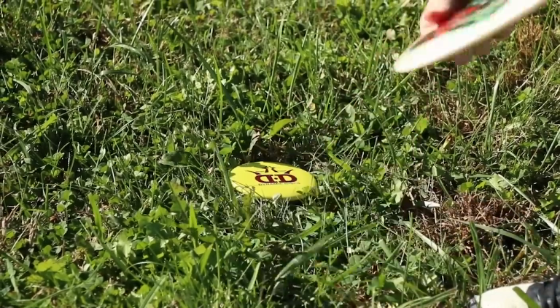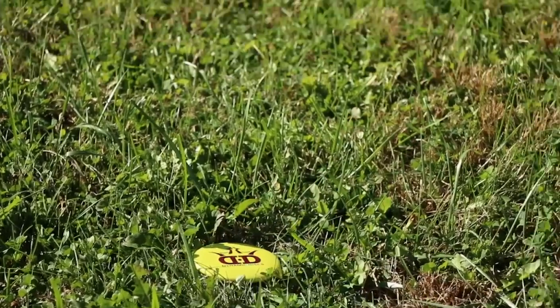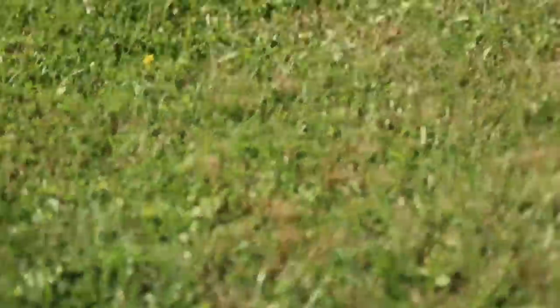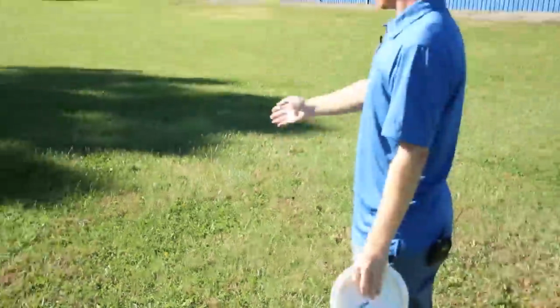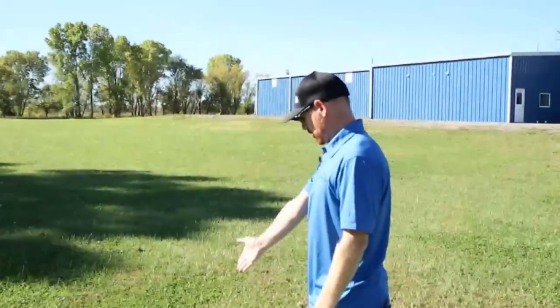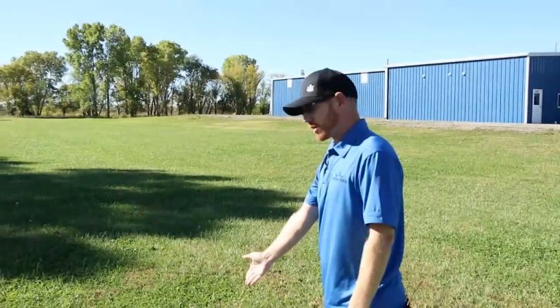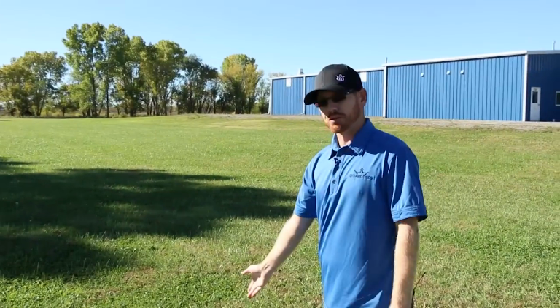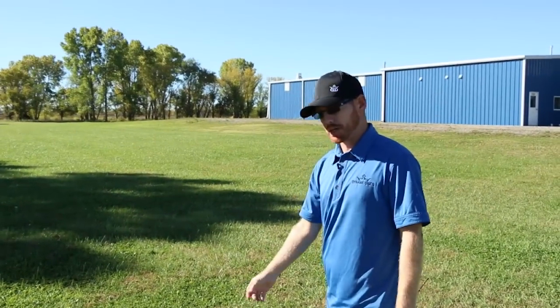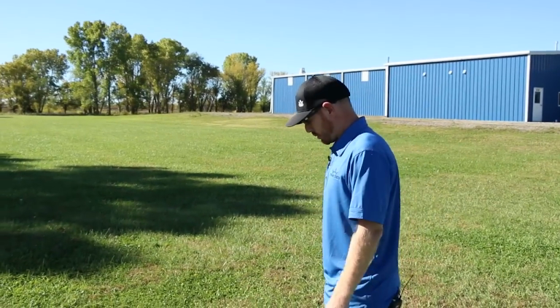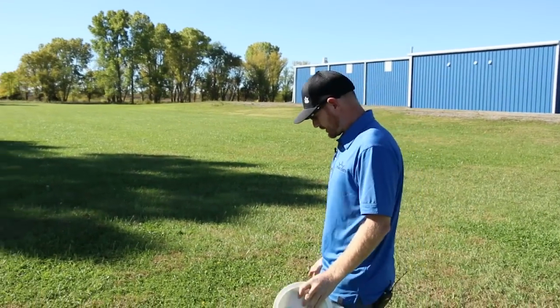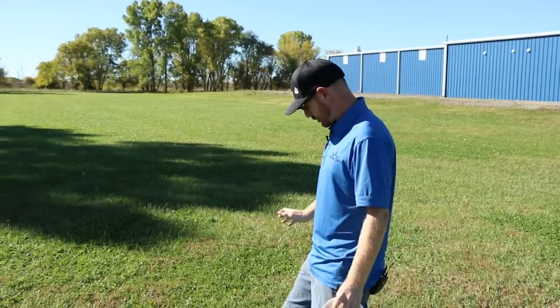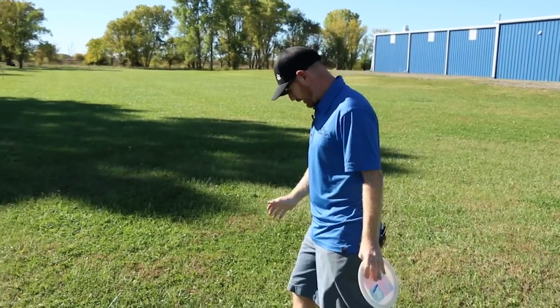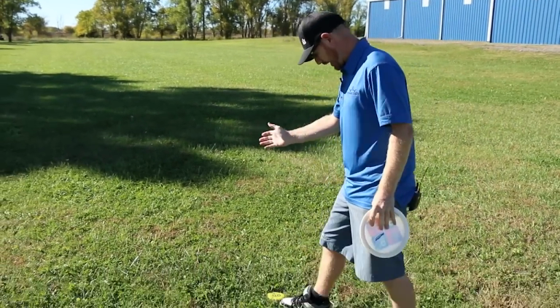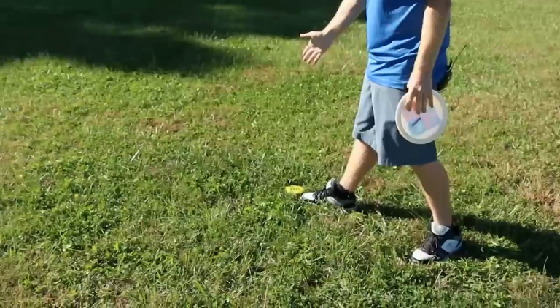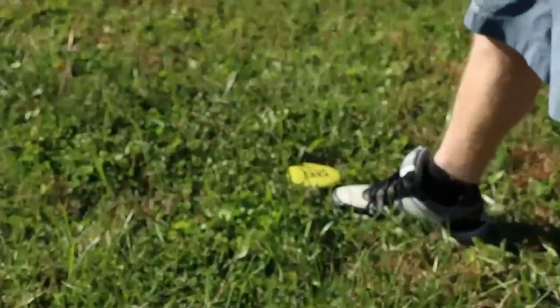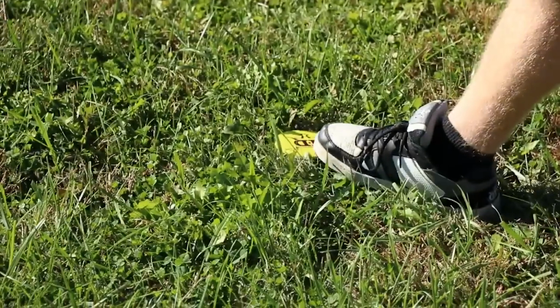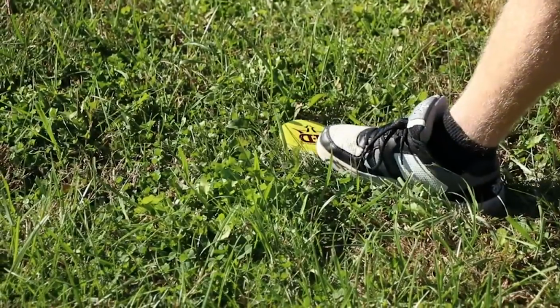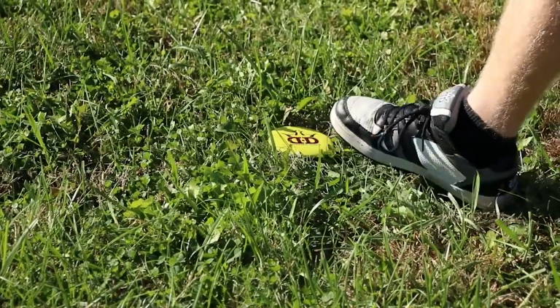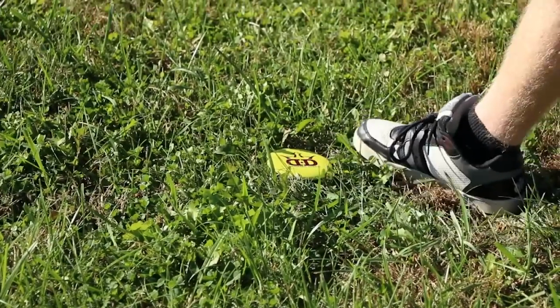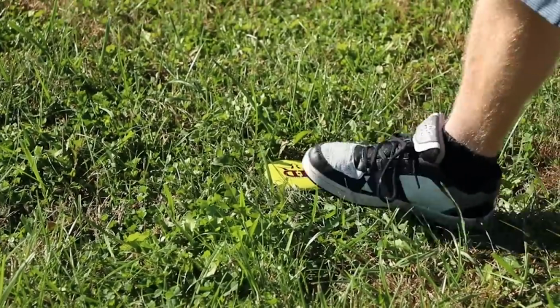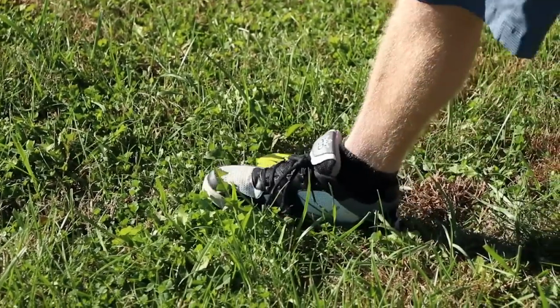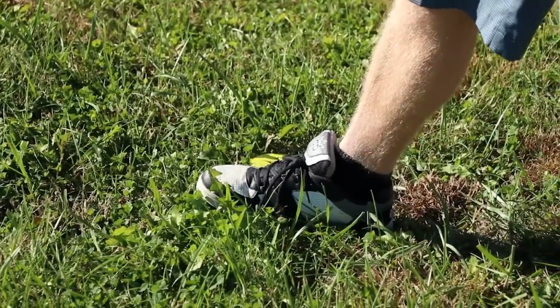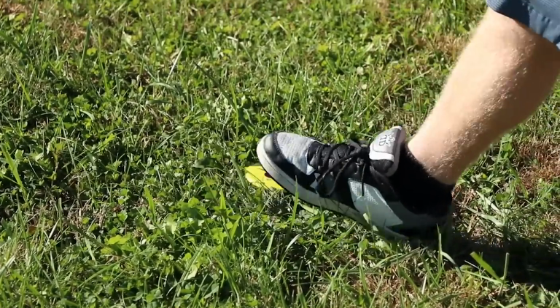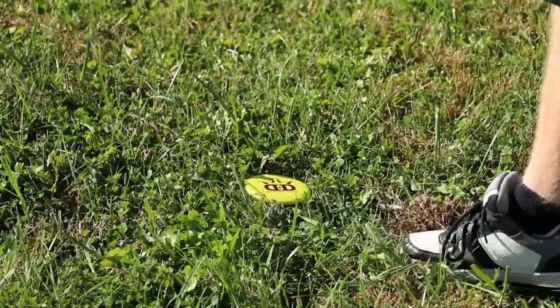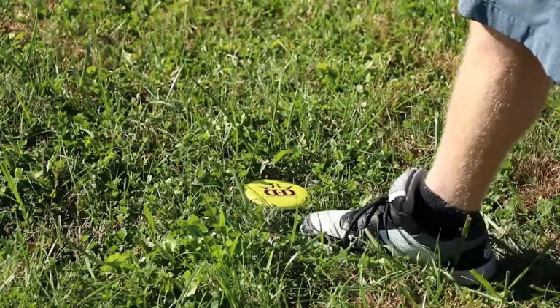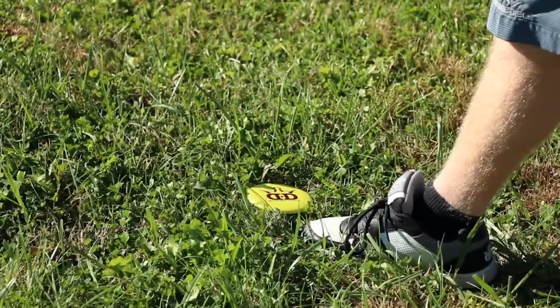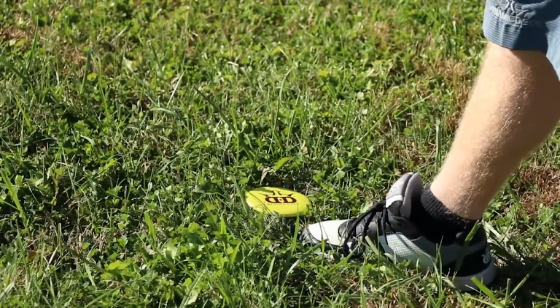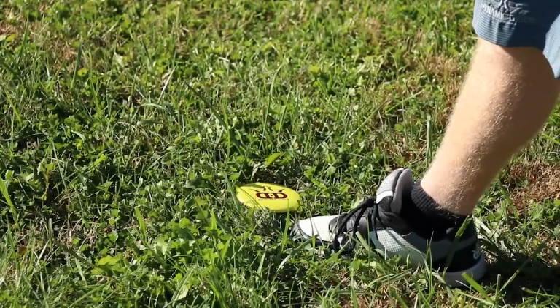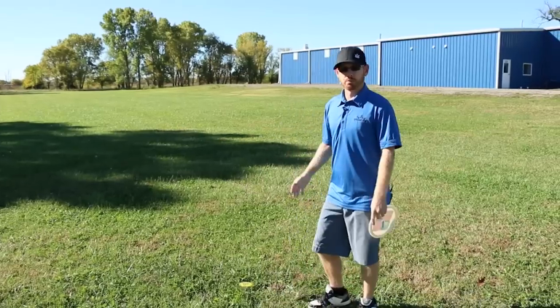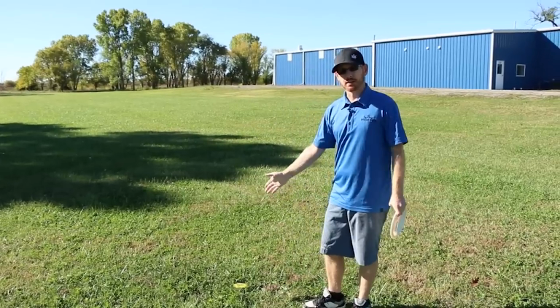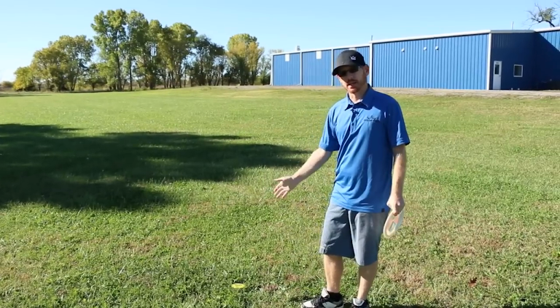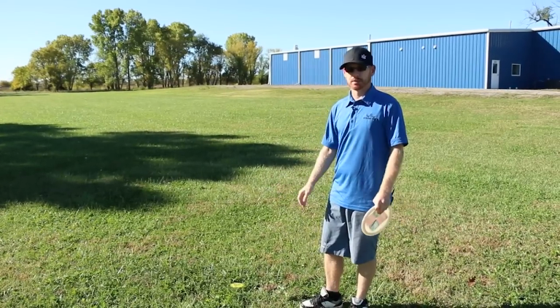You want to put the mini directly in front of the disc, touching the tip of the disc. After you do that you pick up your disc and throw from the mini. You must be directly behind it — you cannot touch it, you cannot be to the right, you cannot be to the left of it. Whether it's a standstill shot or a run up, you must stay behind the mini.